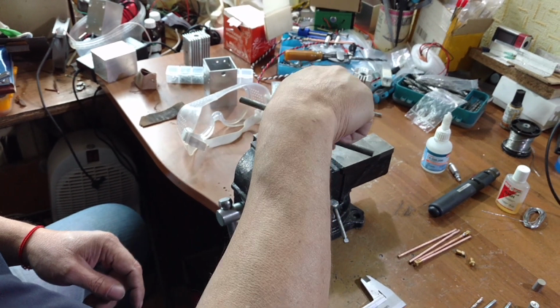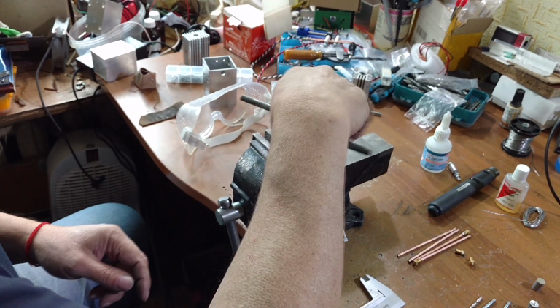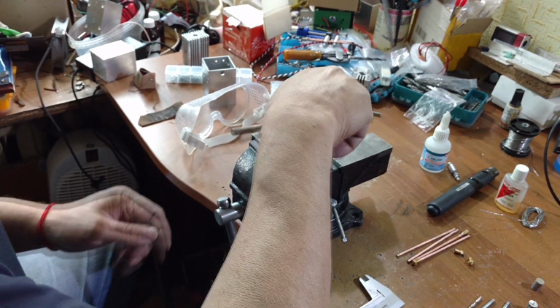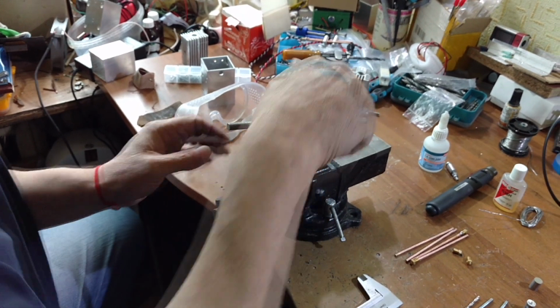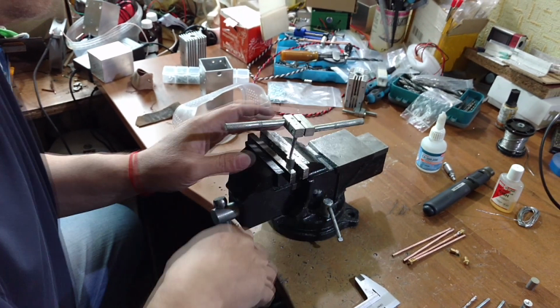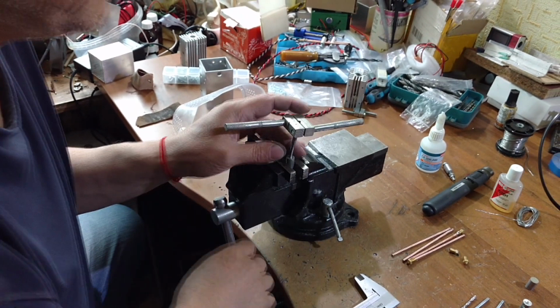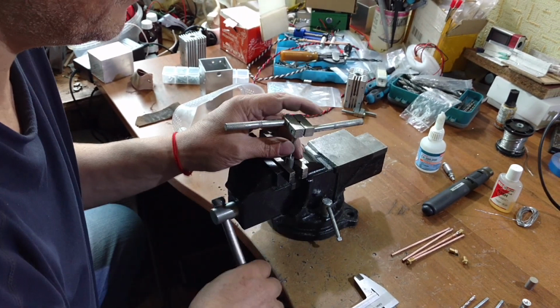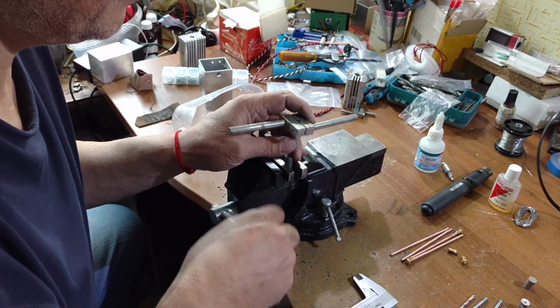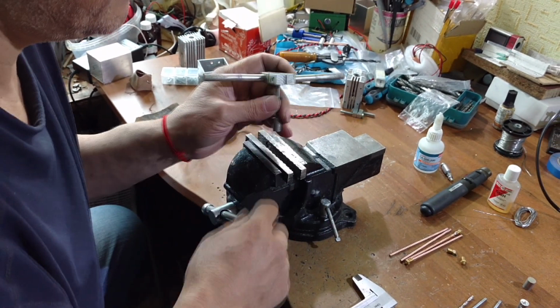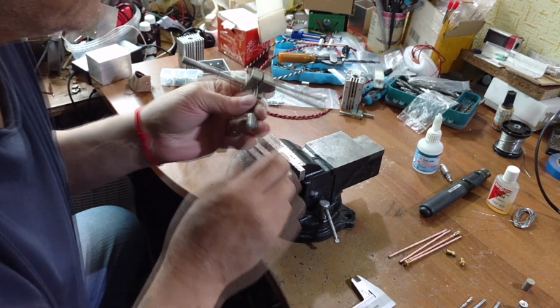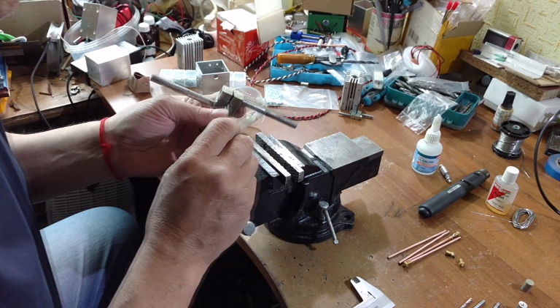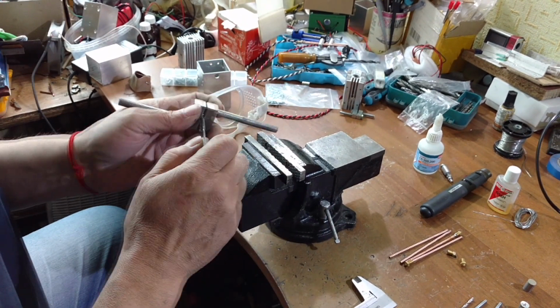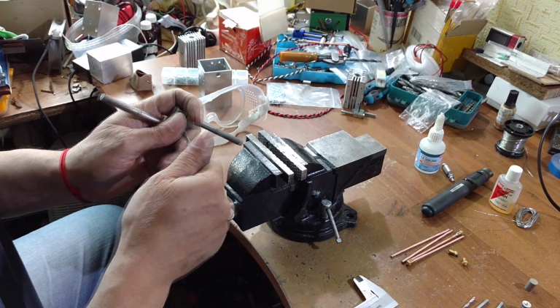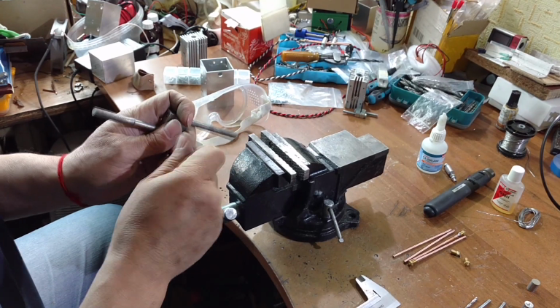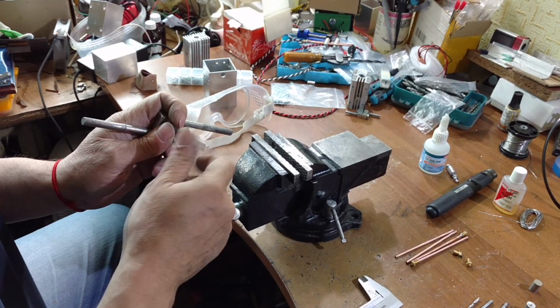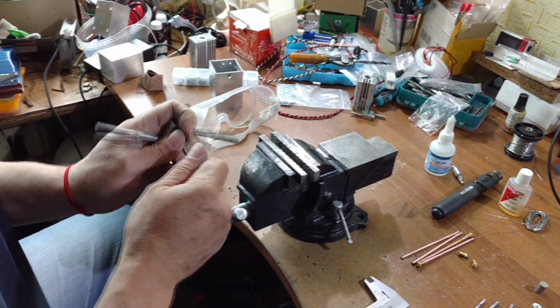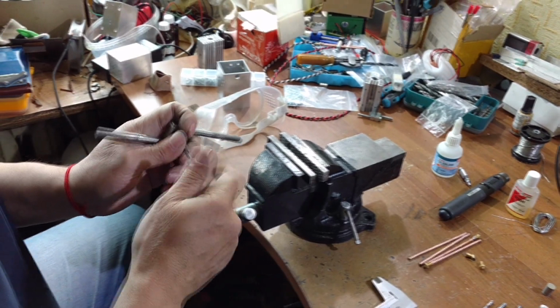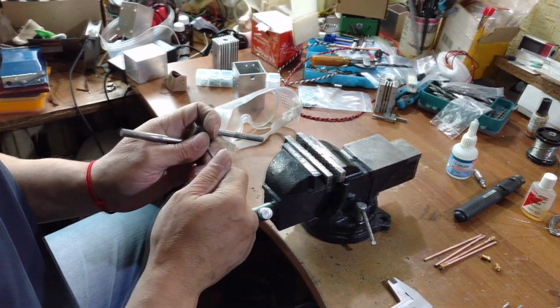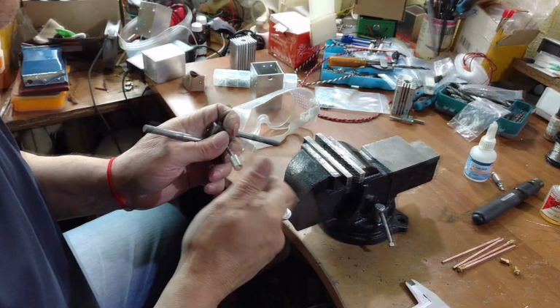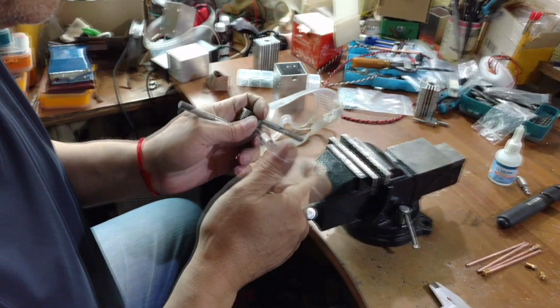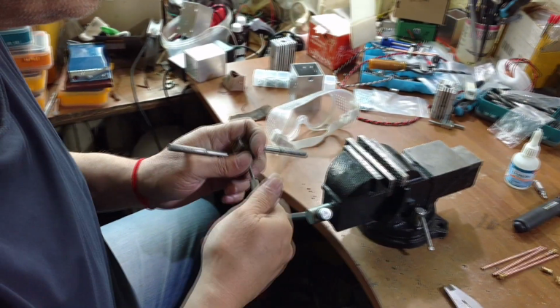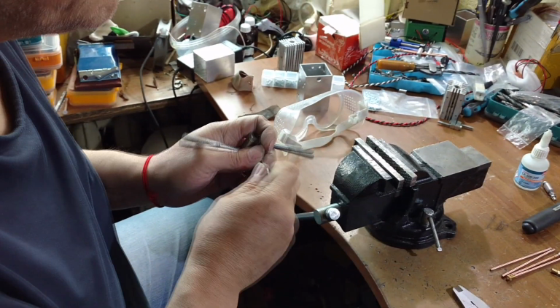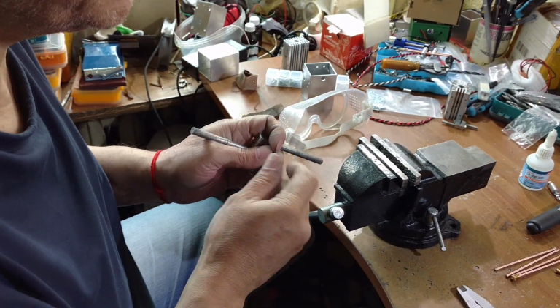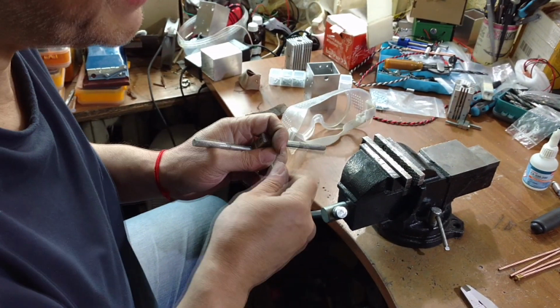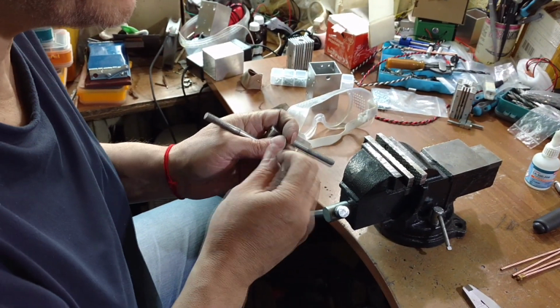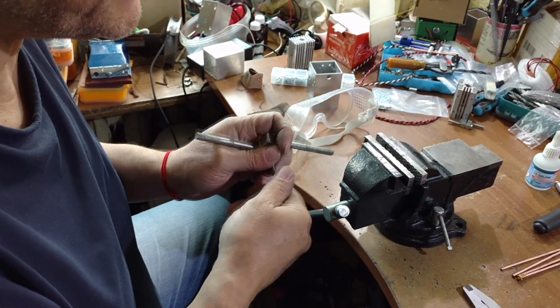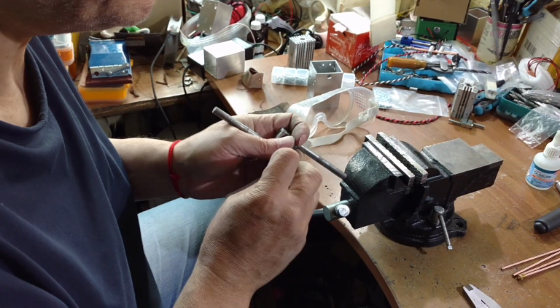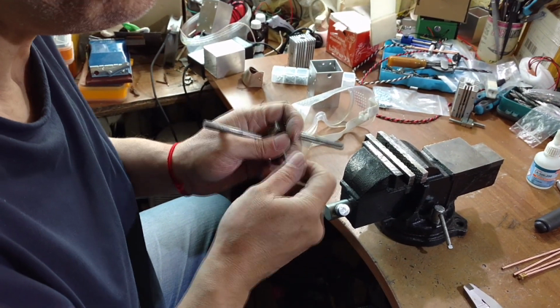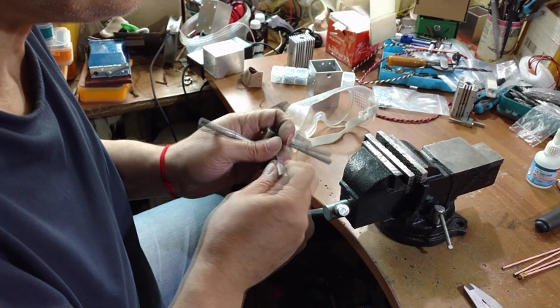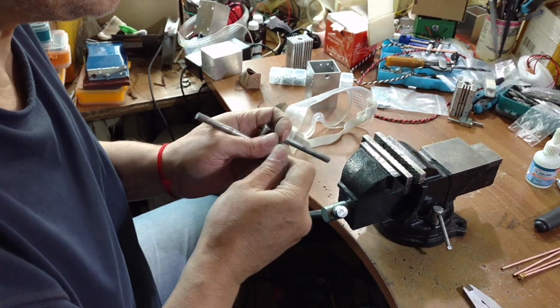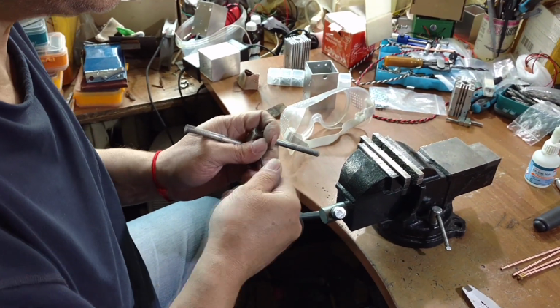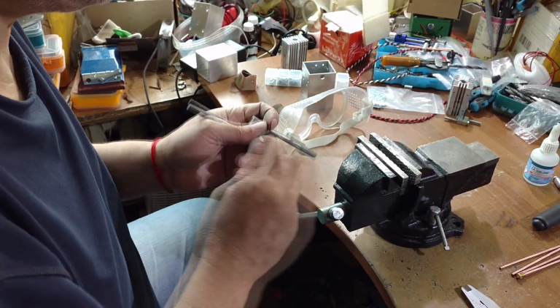And now we cut the thread, just to make sure that we have it. We just did it before.